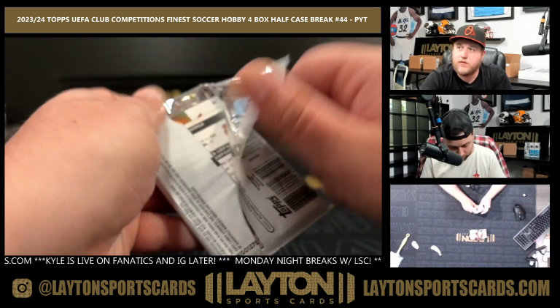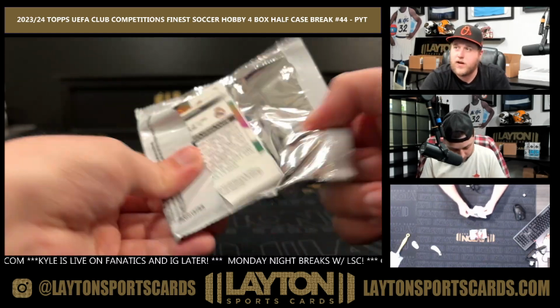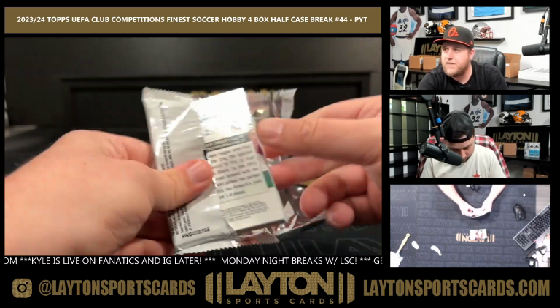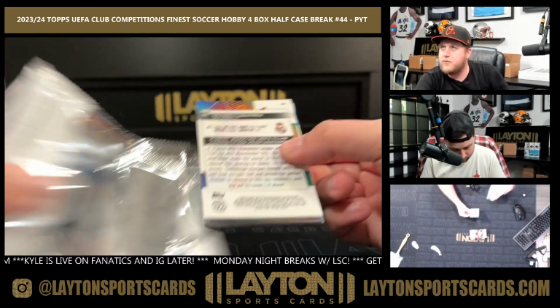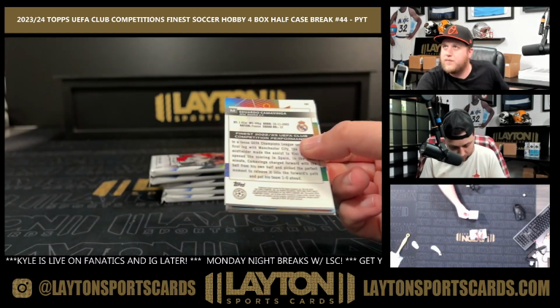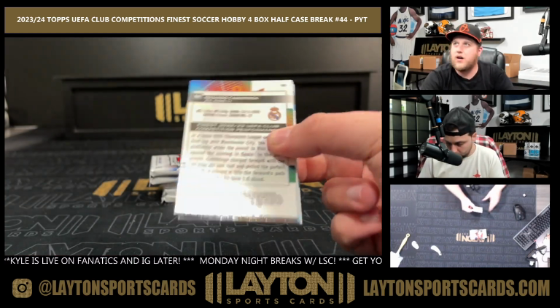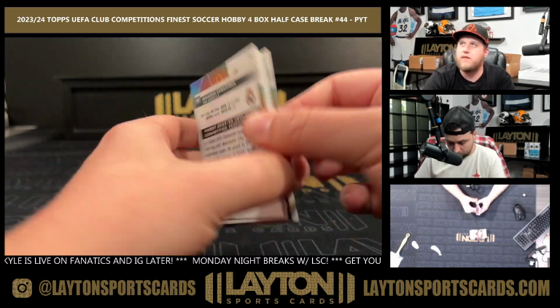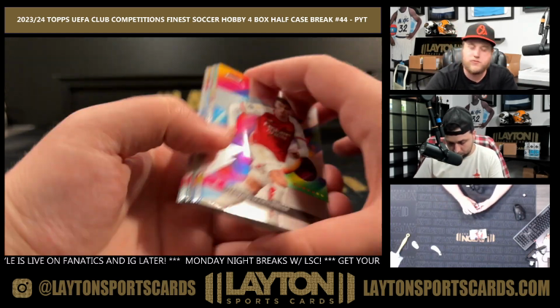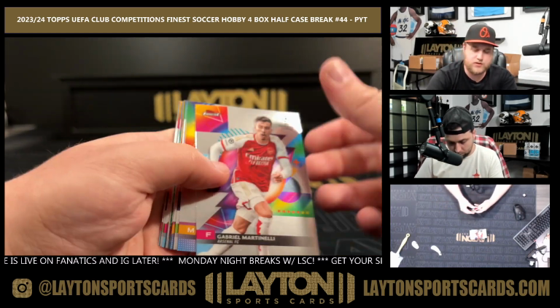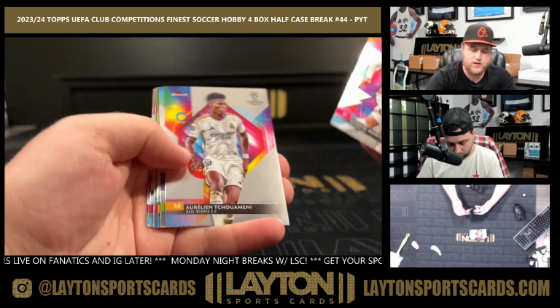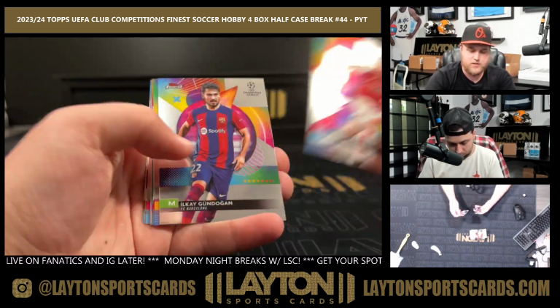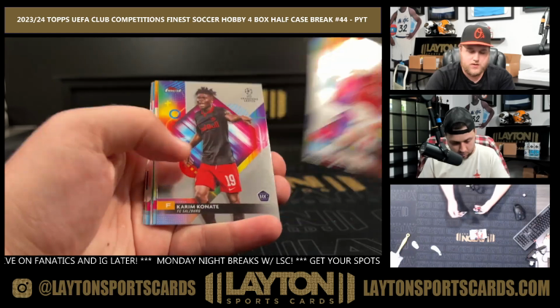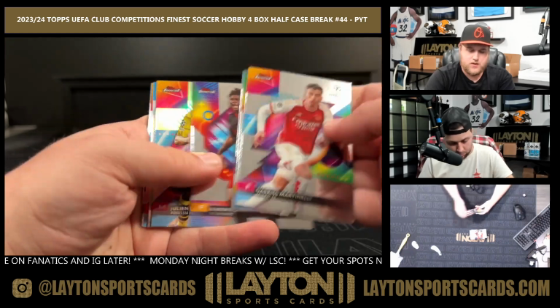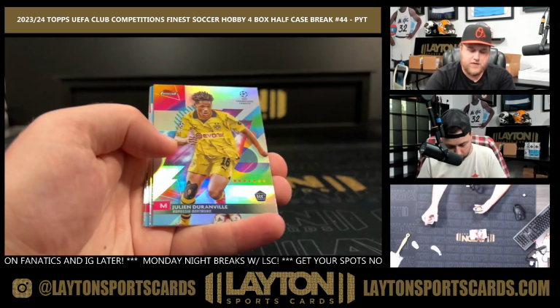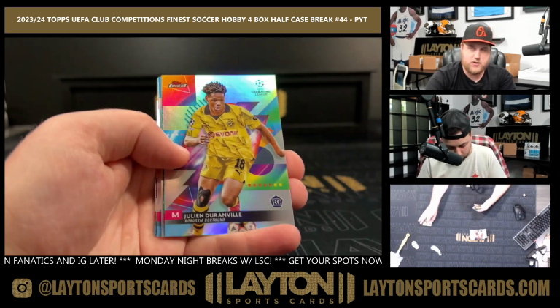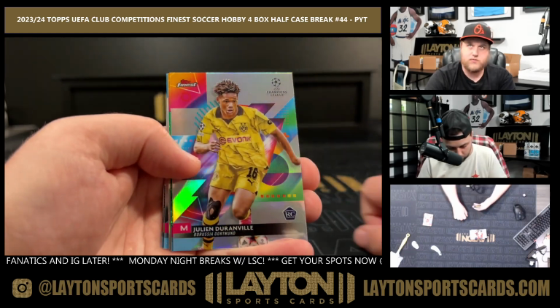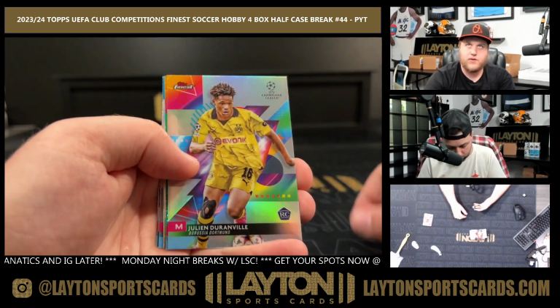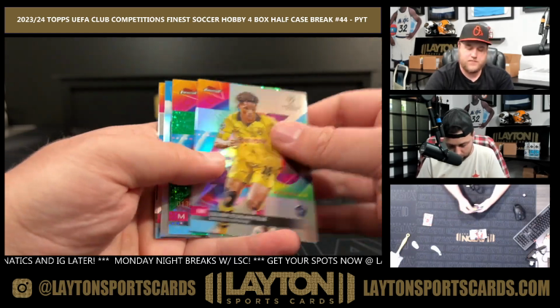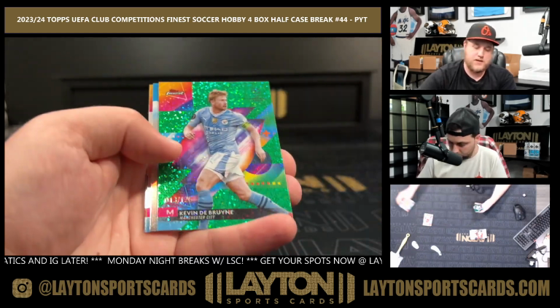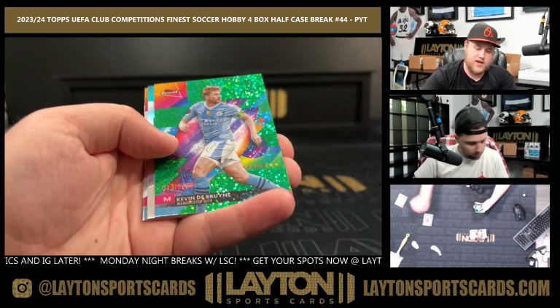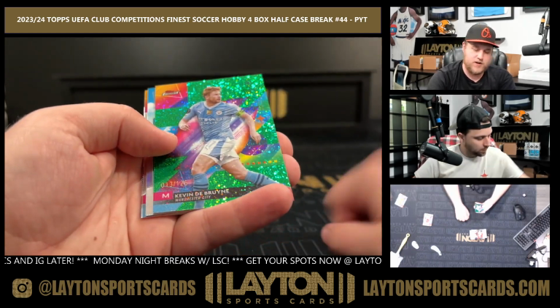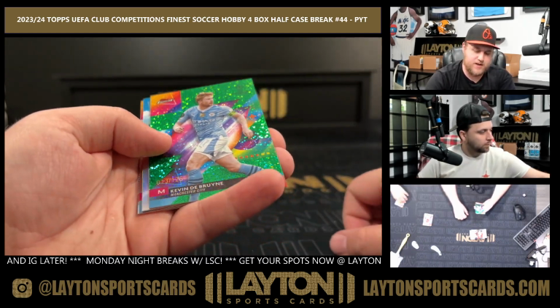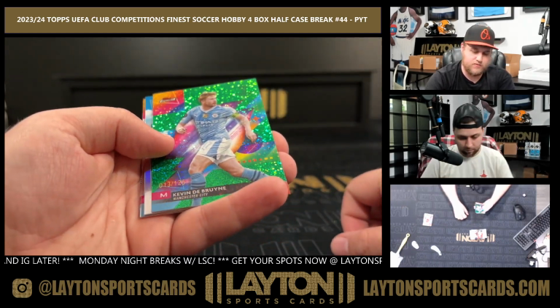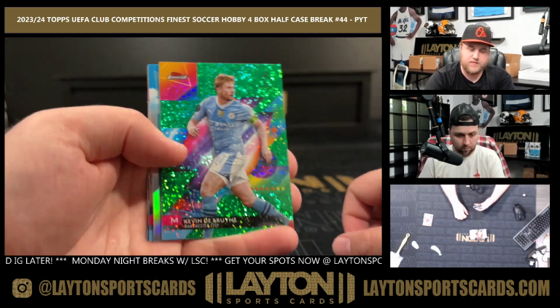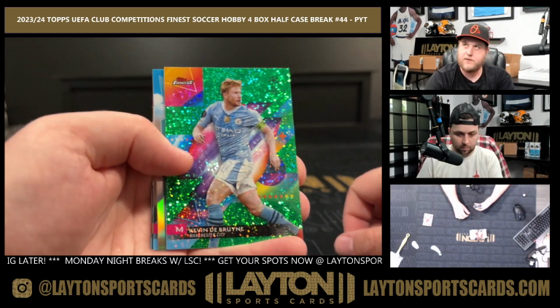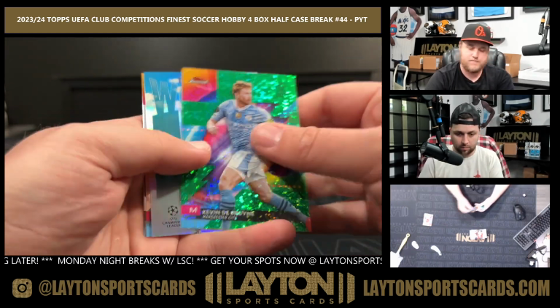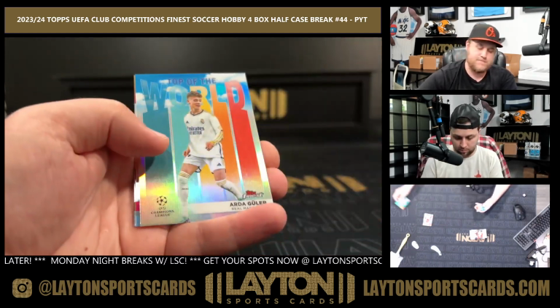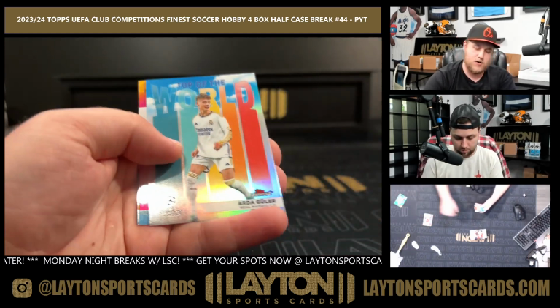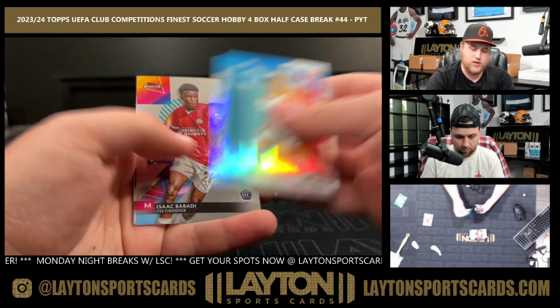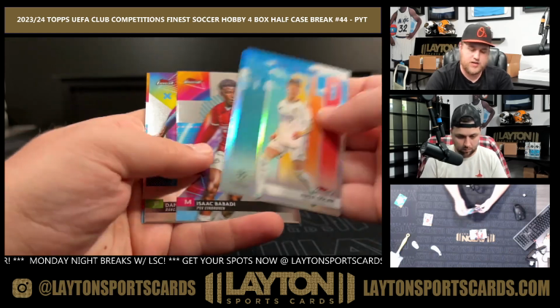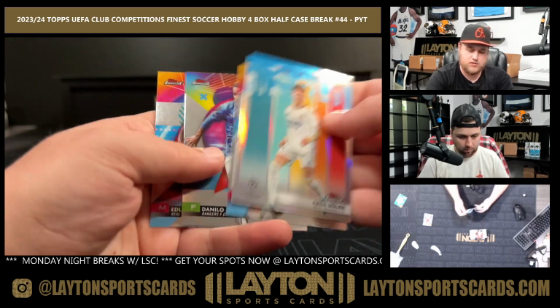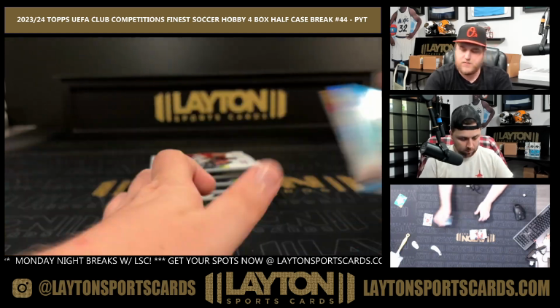It's about on brand for Florida to start raining at 5:28. Refractor Julian Duranville, green mini diamonds to 125, Kevin De Bruyne Art of Goals, Top of the World, and base.